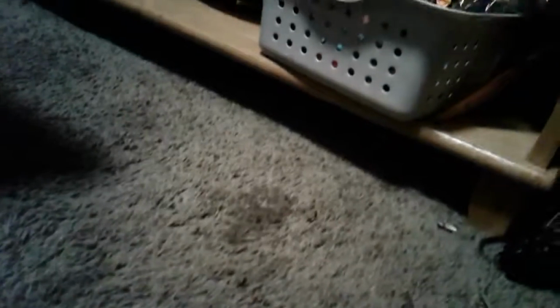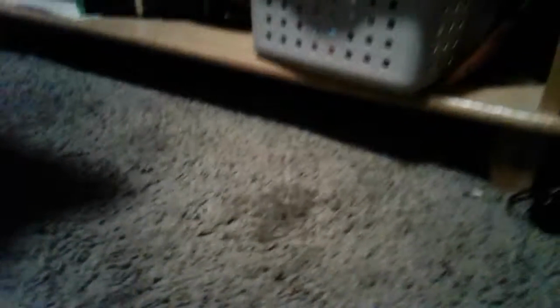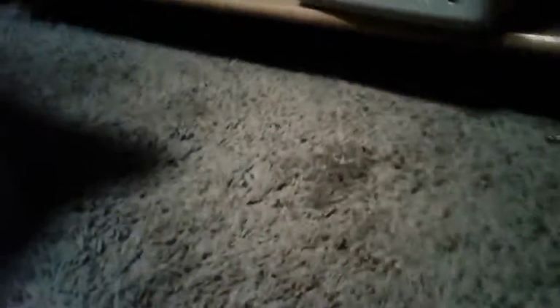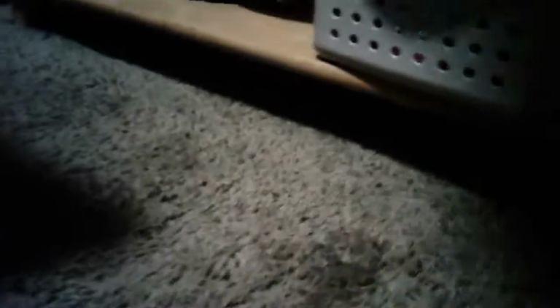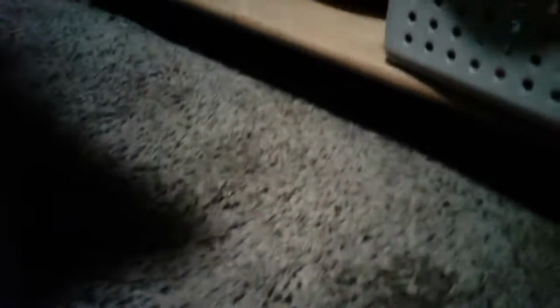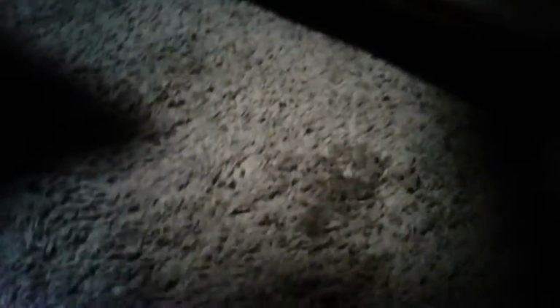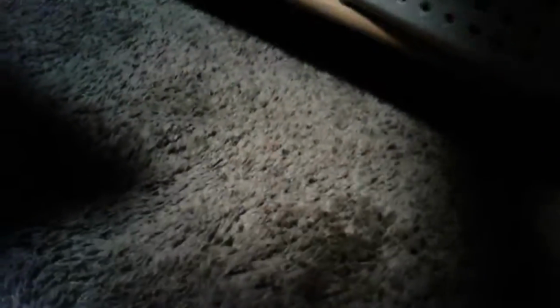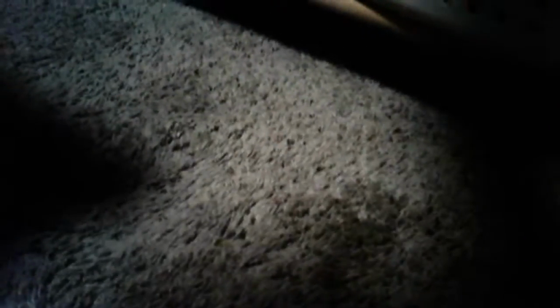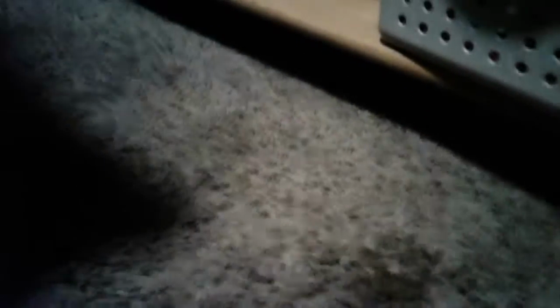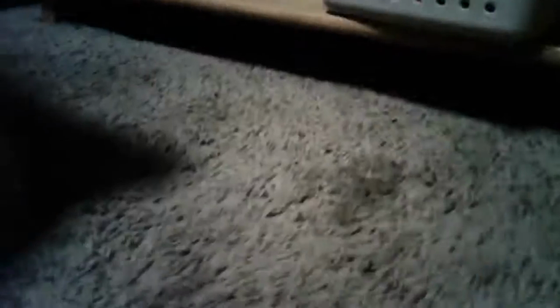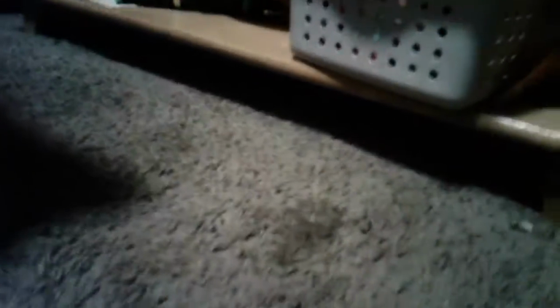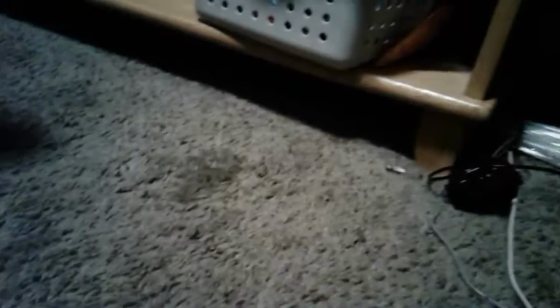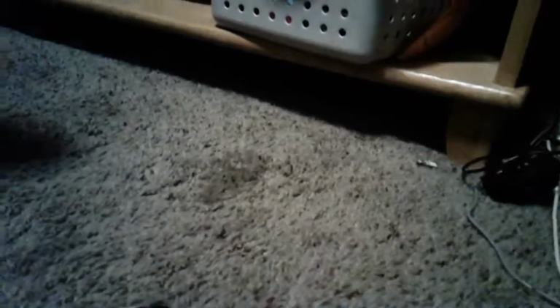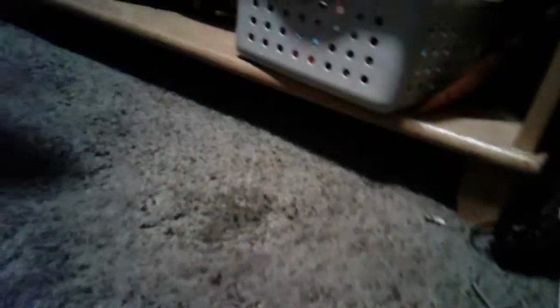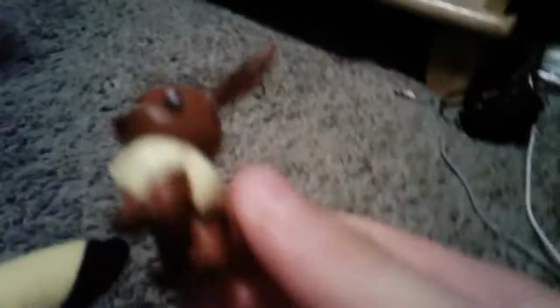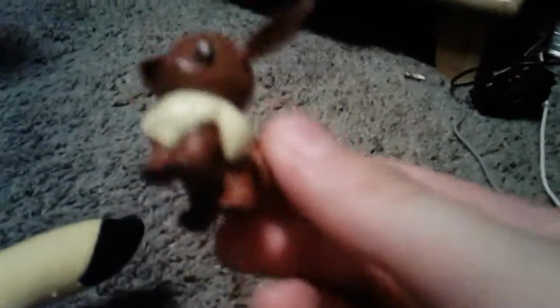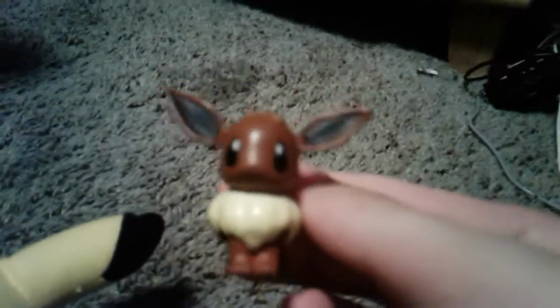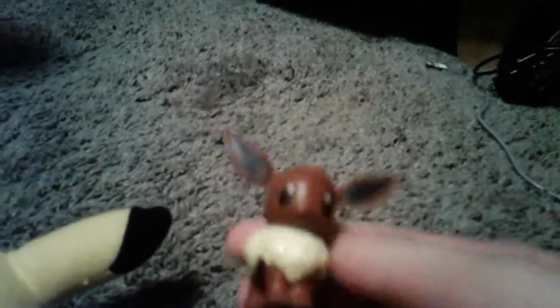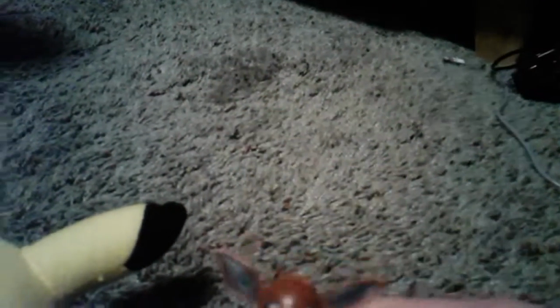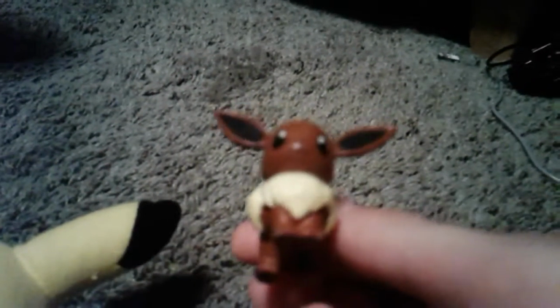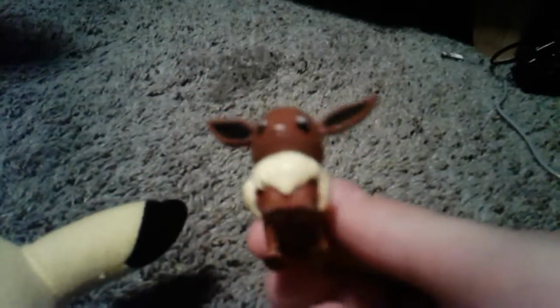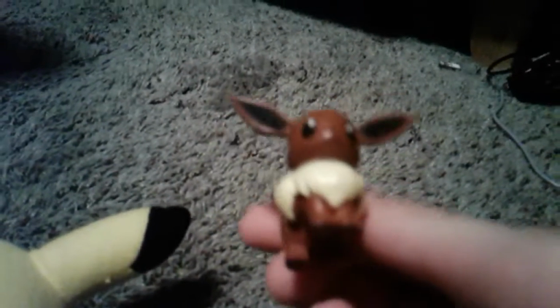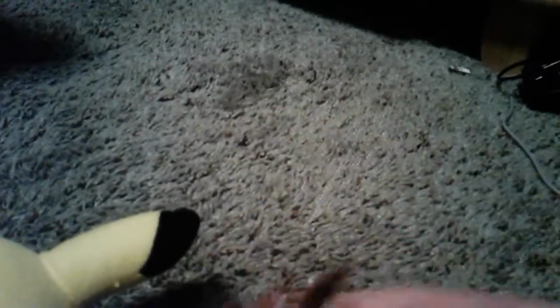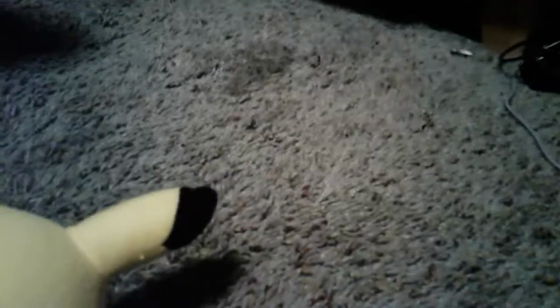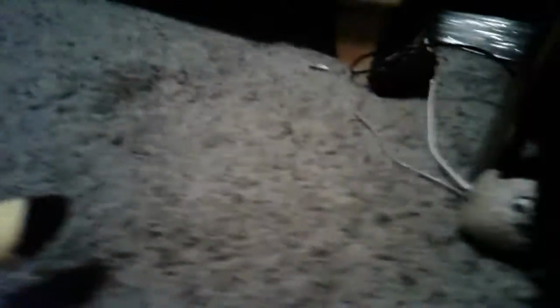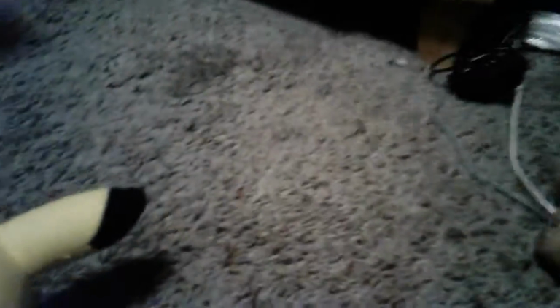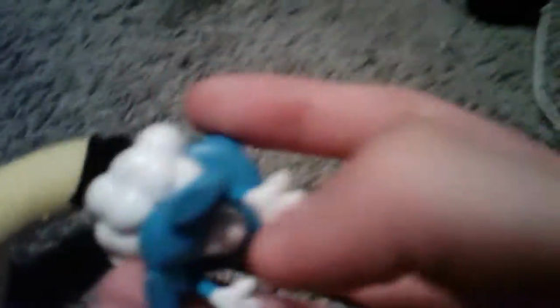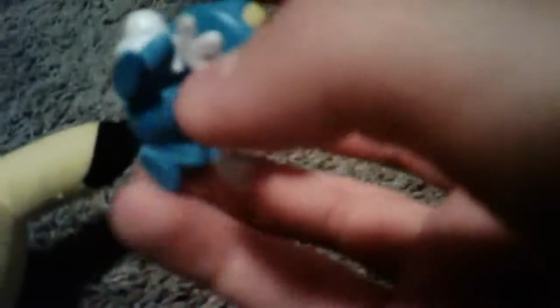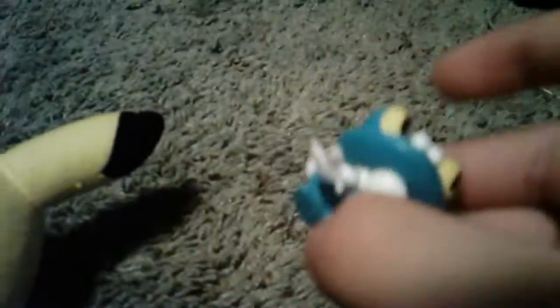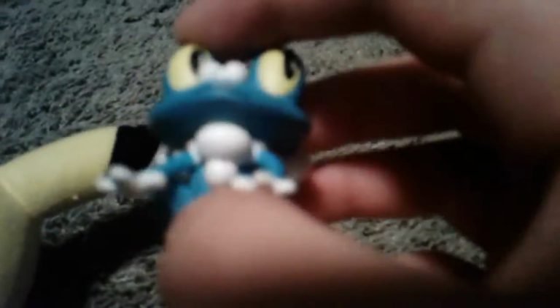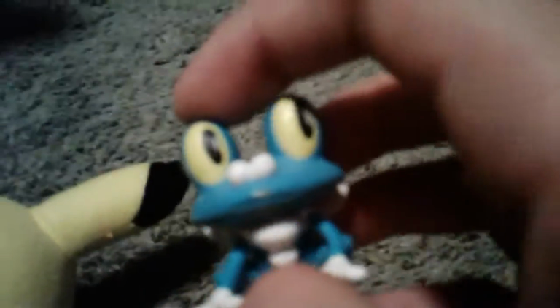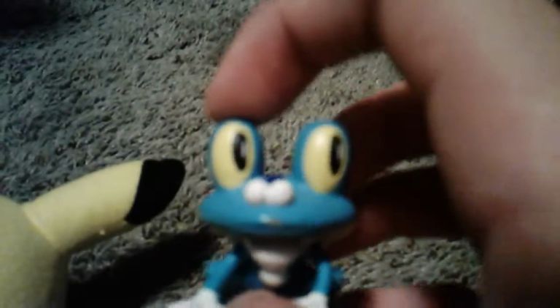Next up are some minifigures. We got Eevee, and what also came with the Eevee was a Froakie, which I really really like.